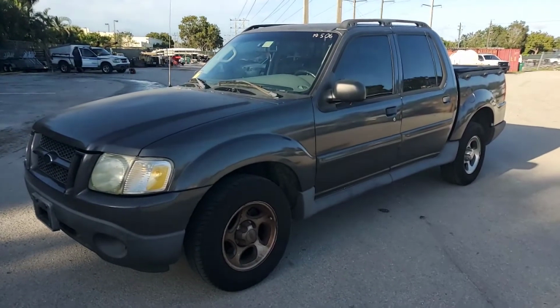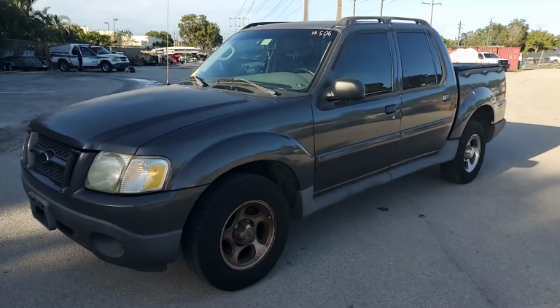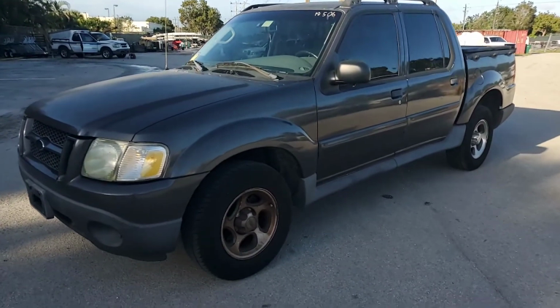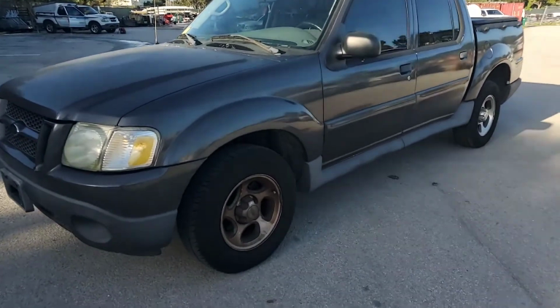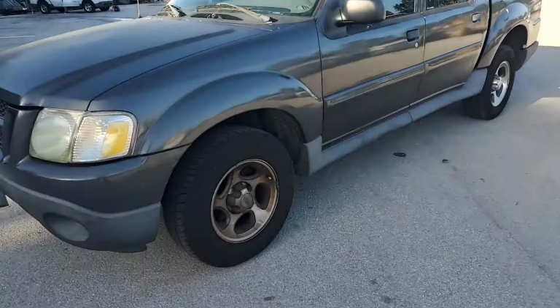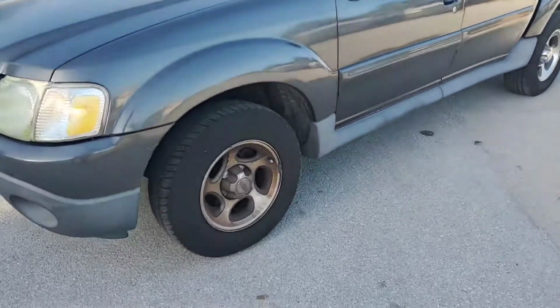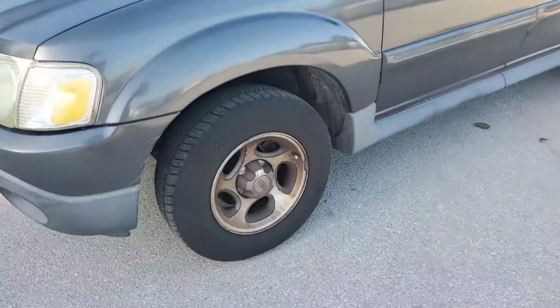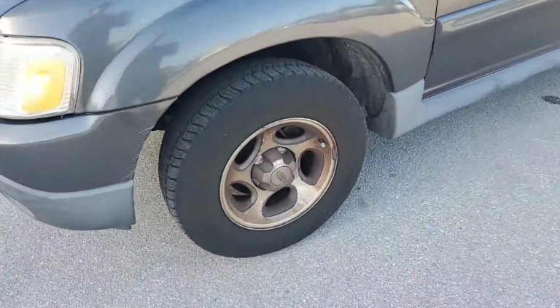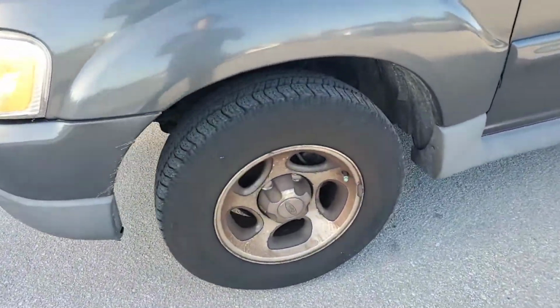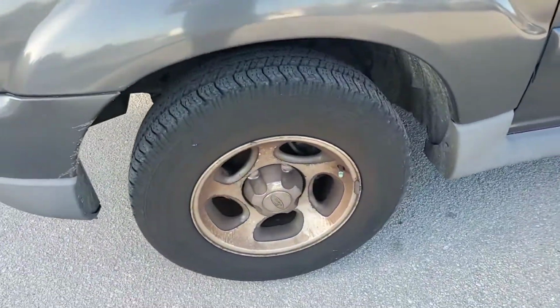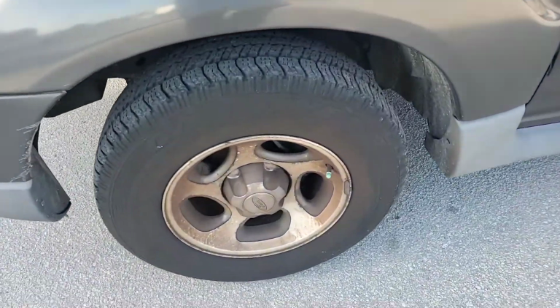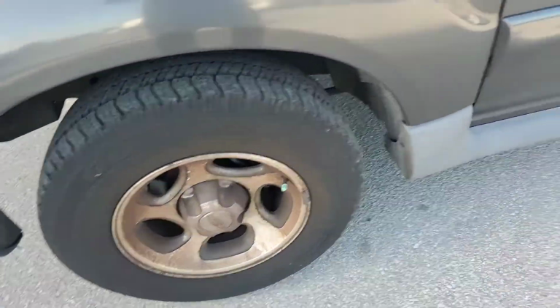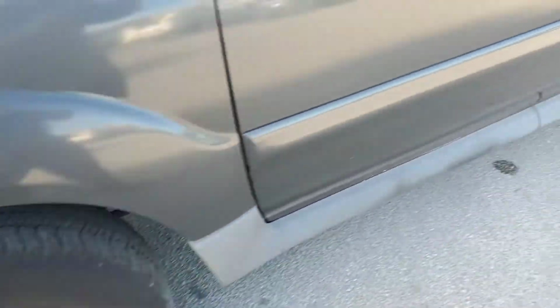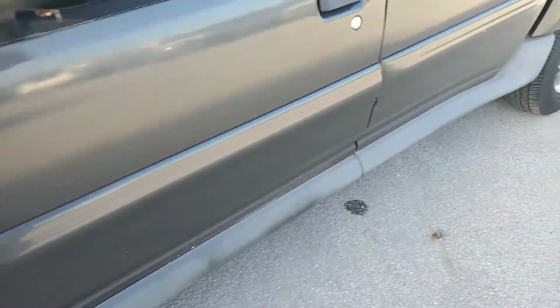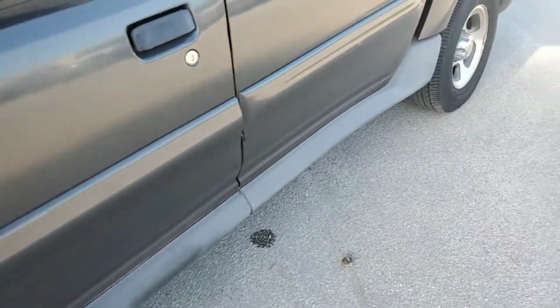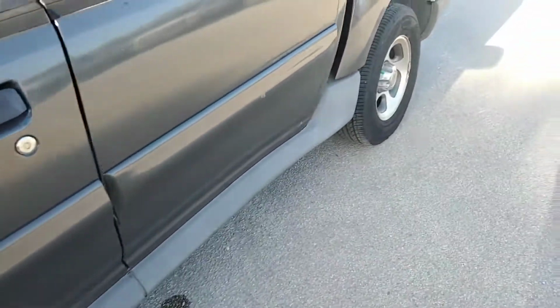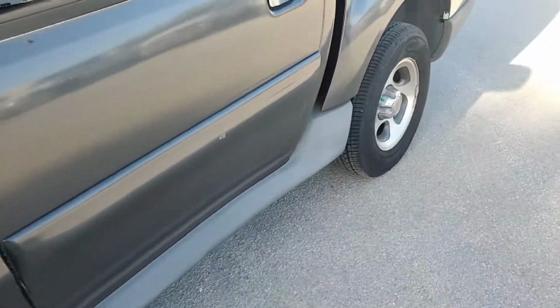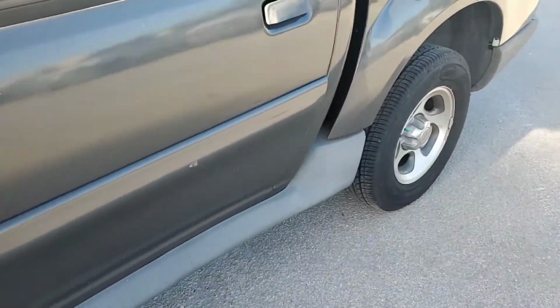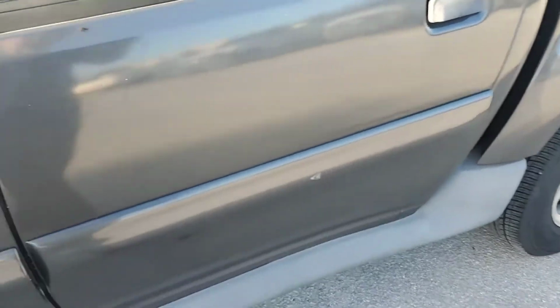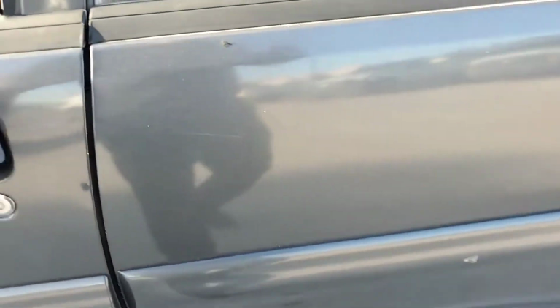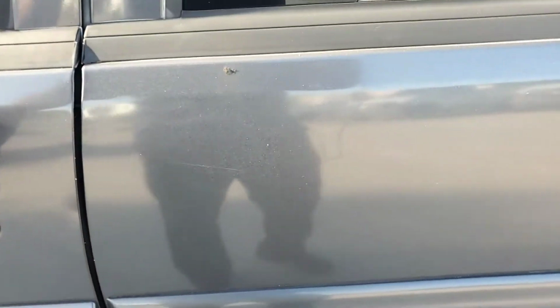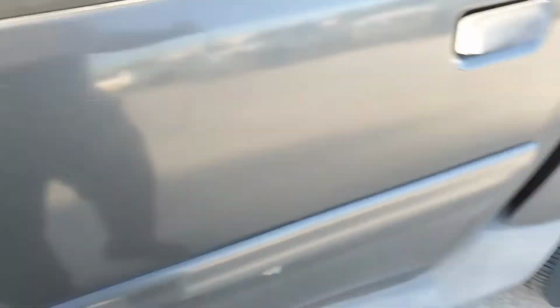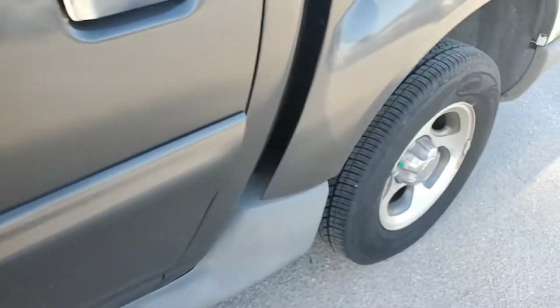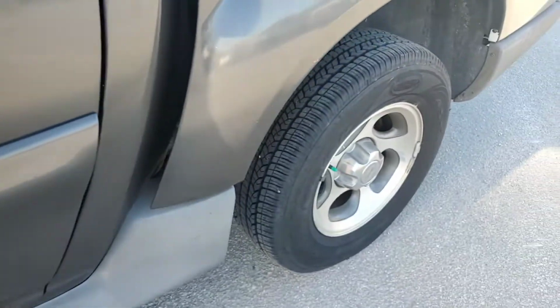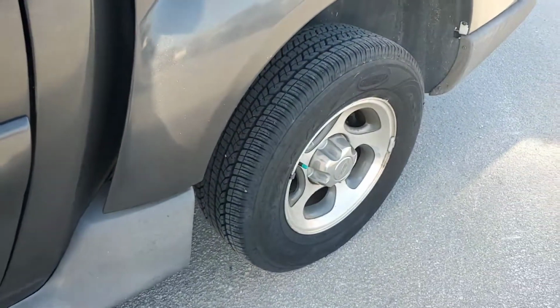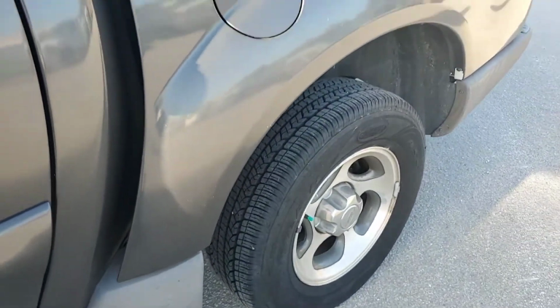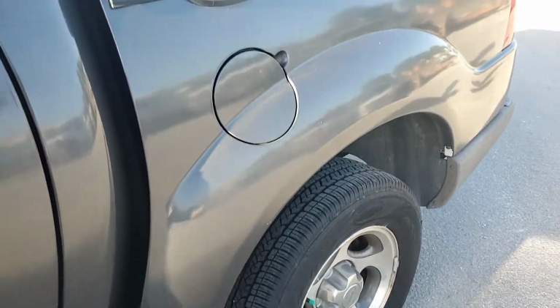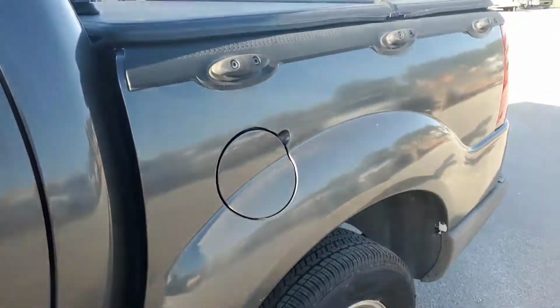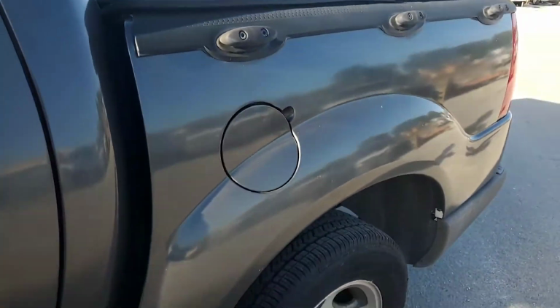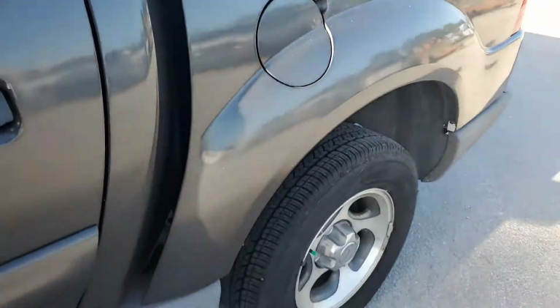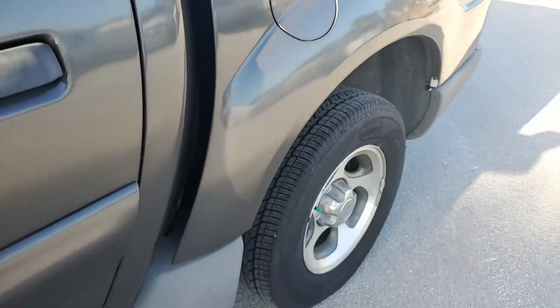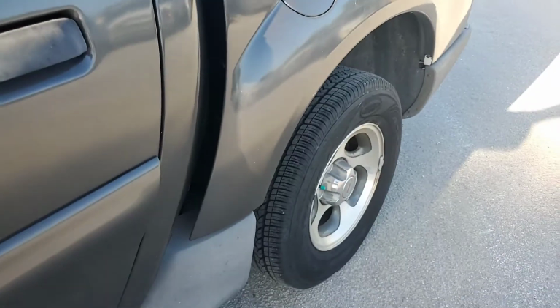It's got alloy wheels, the tires look good. It's got one spare that's on the vehicle now because the original — one of the wheels is in the back, in the bed area. Must have a flat.